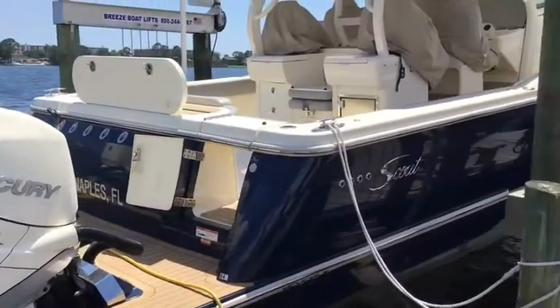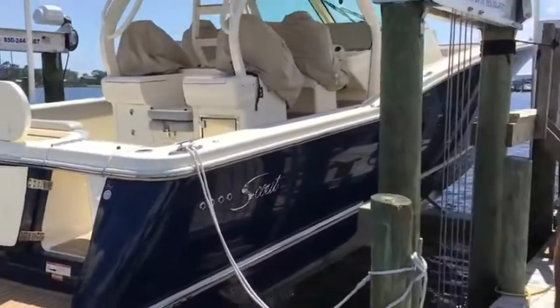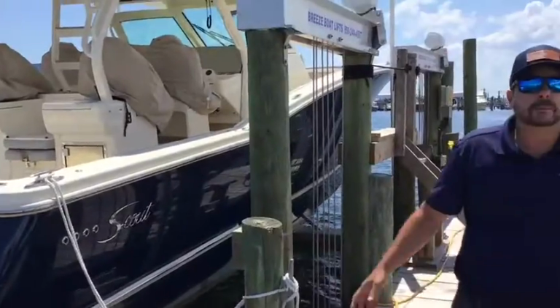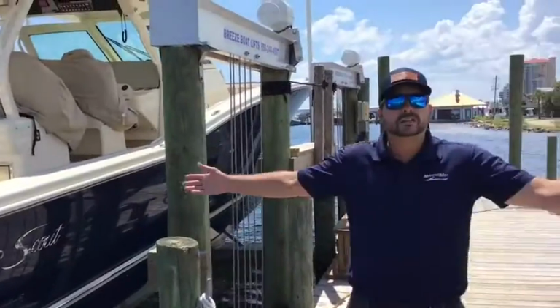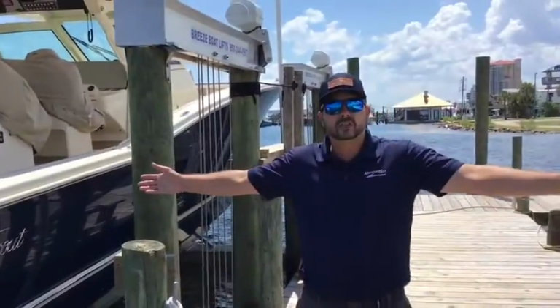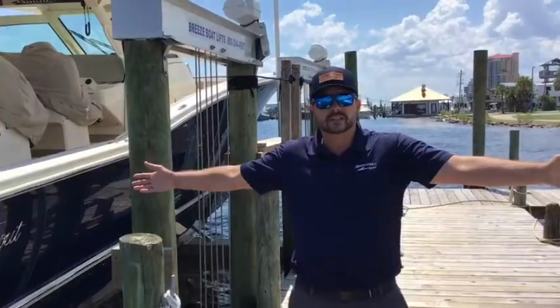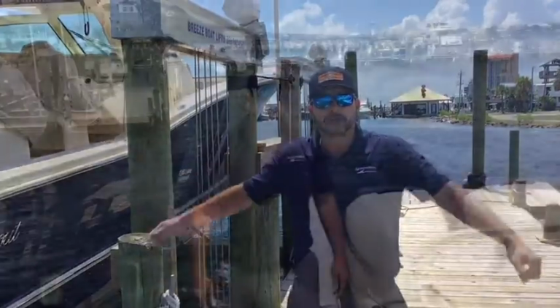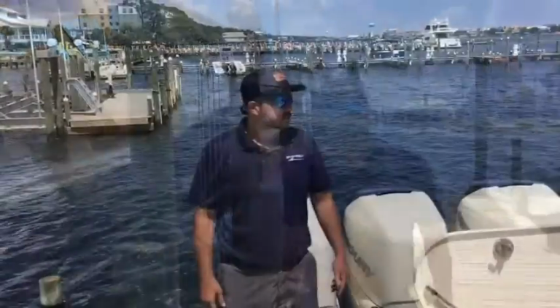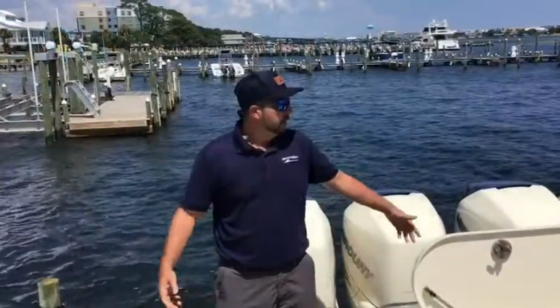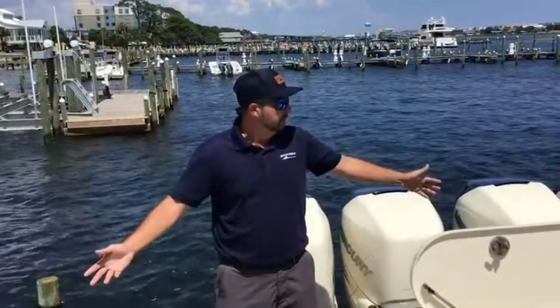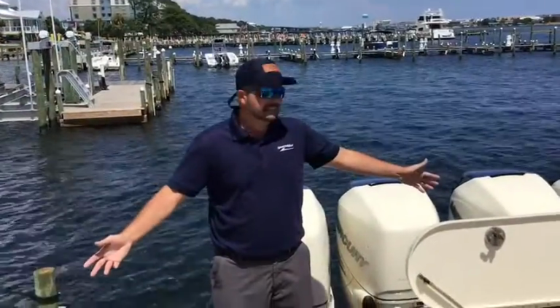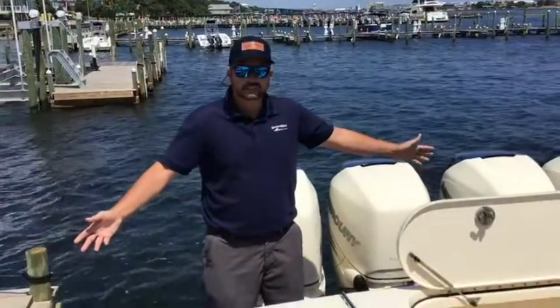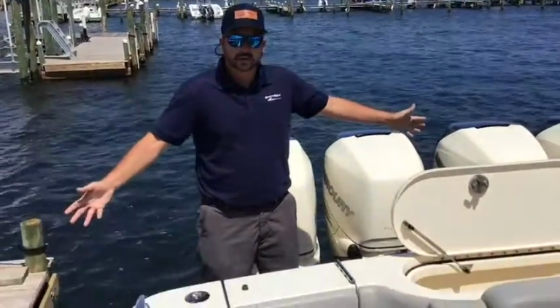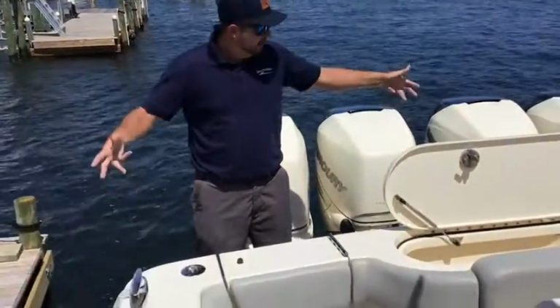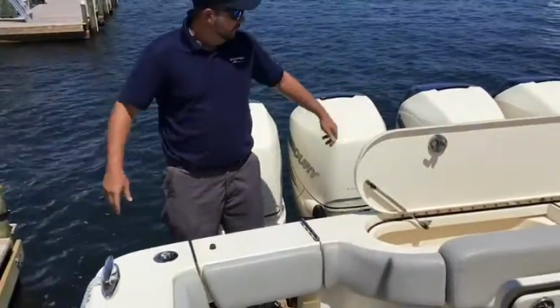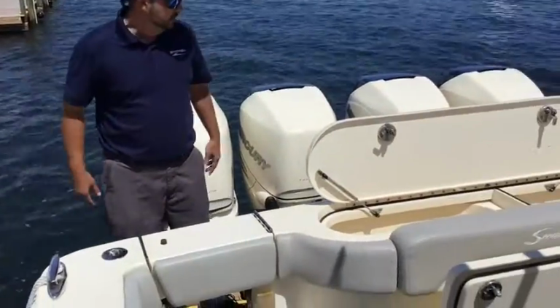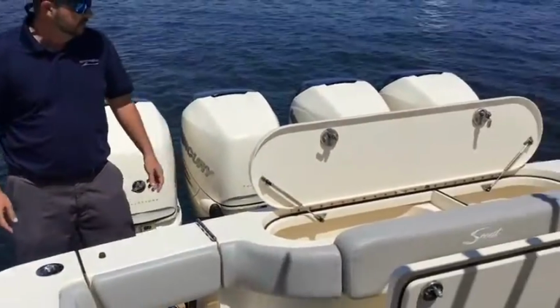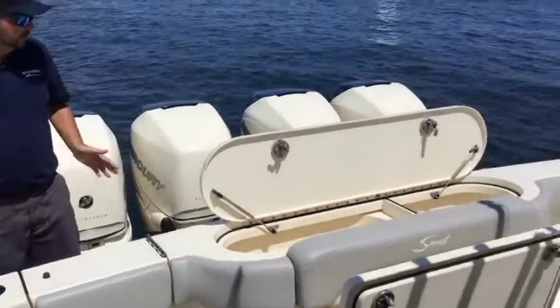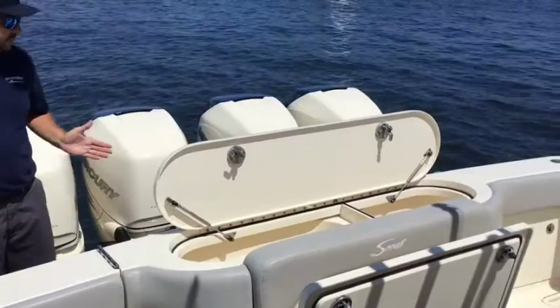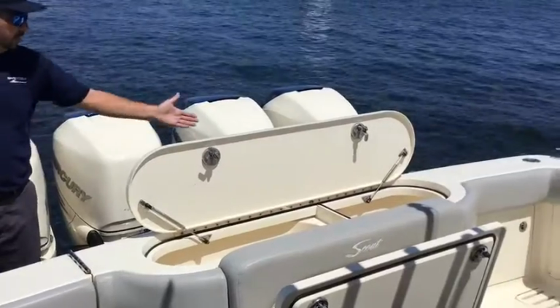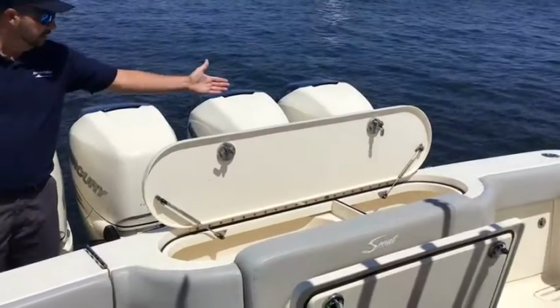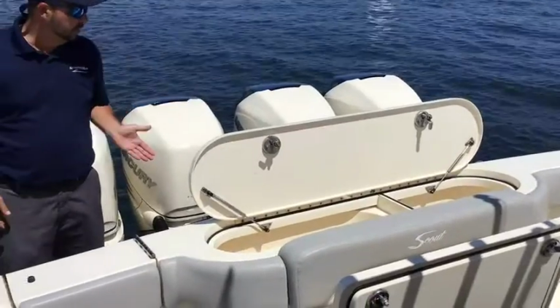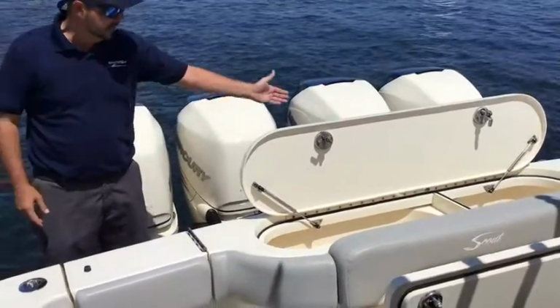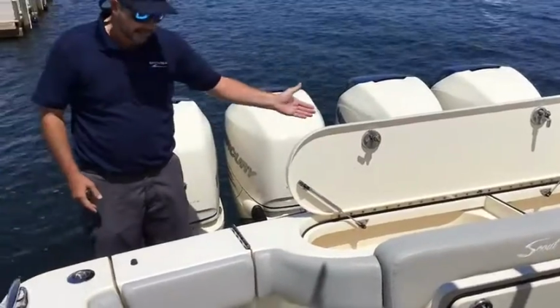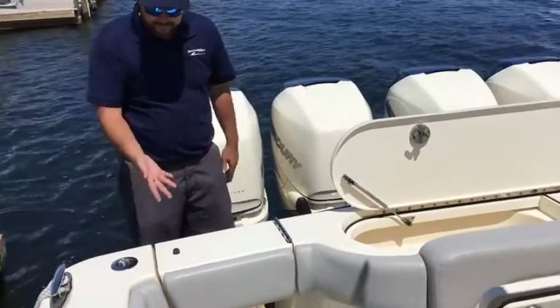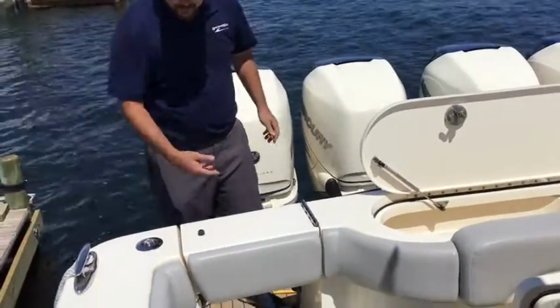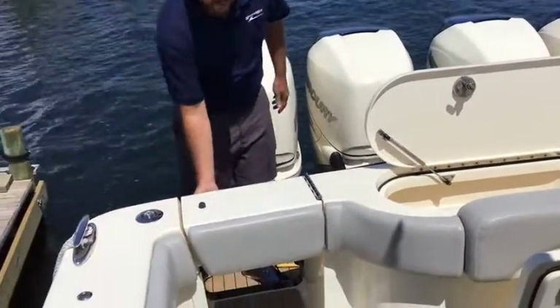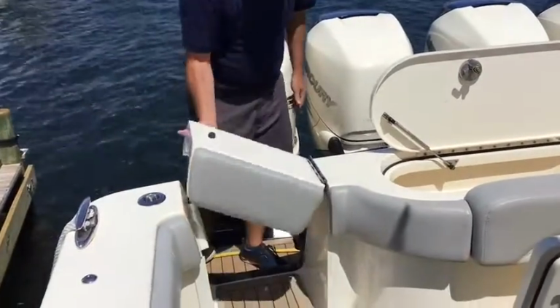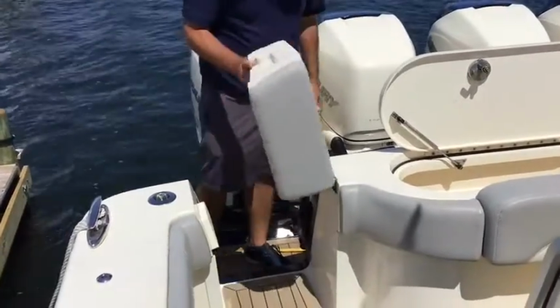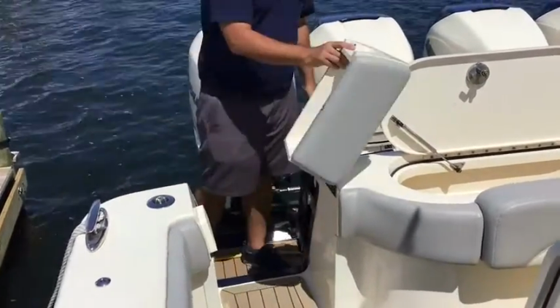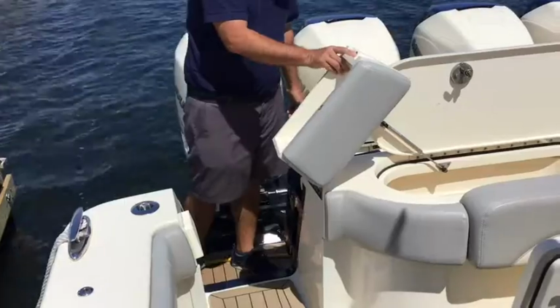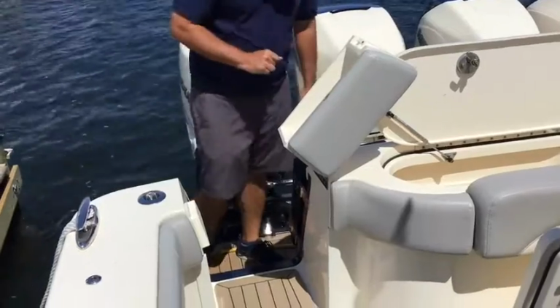Let's go ahead and hop aboard — here we are on this massive transom area on the 420 Scout. It also has some rod storage right here on the back, and right here is easy access for the transom walkthrough.